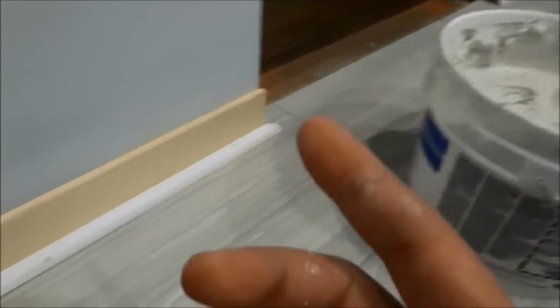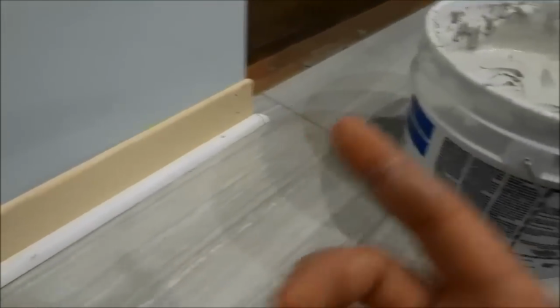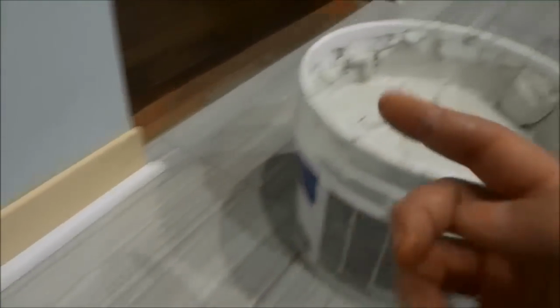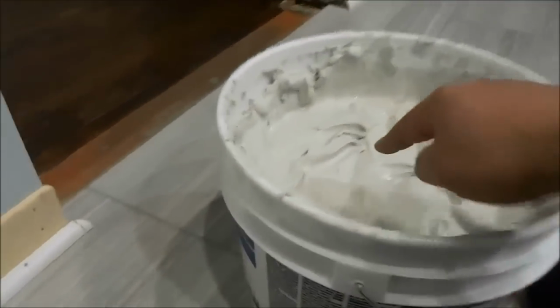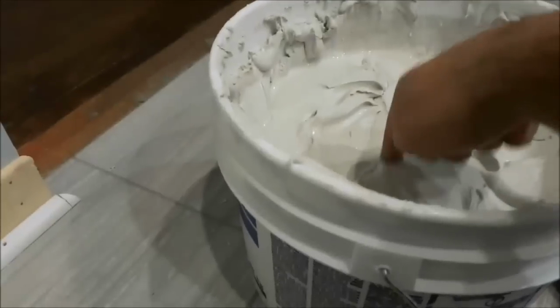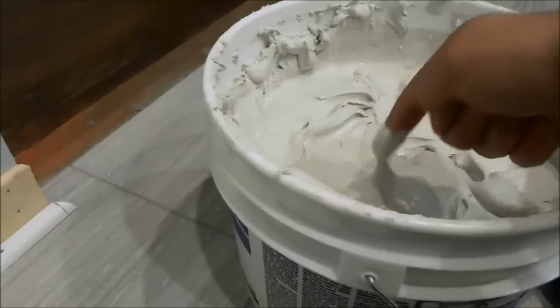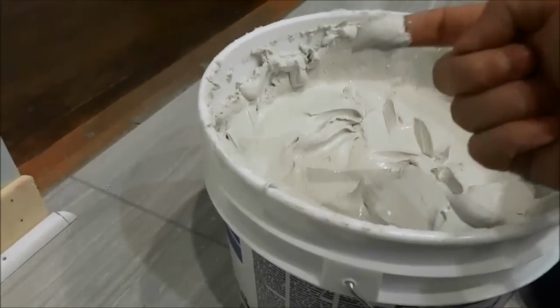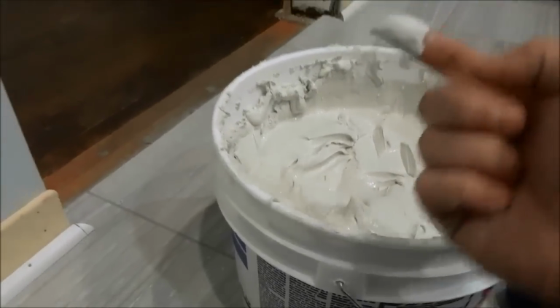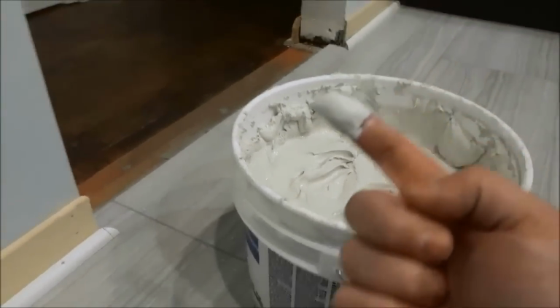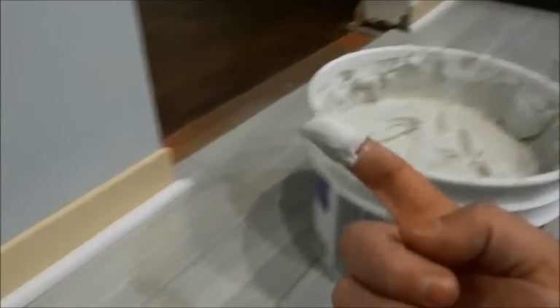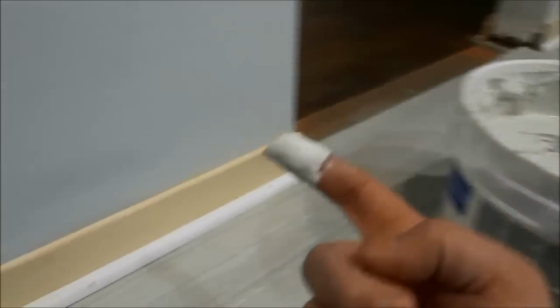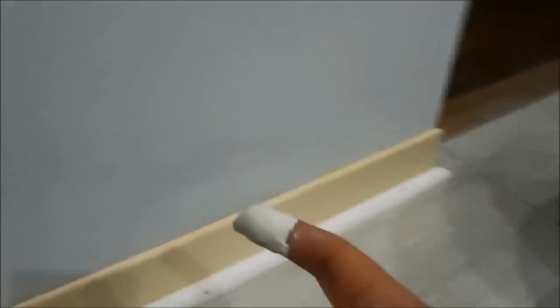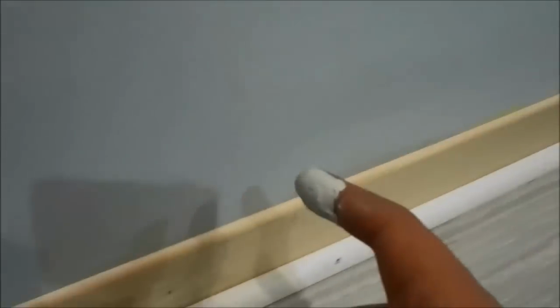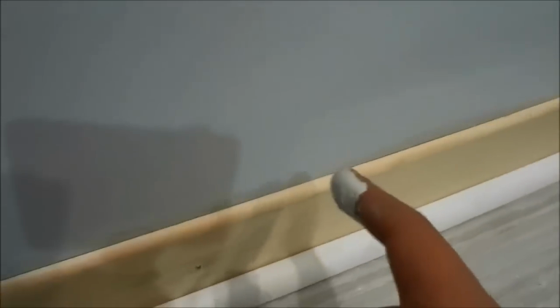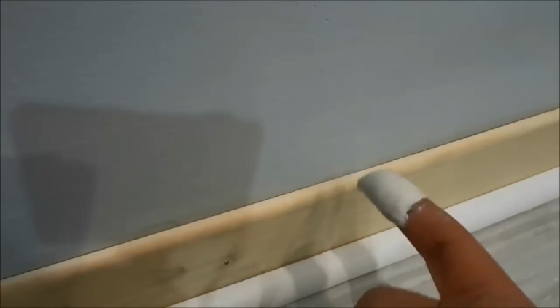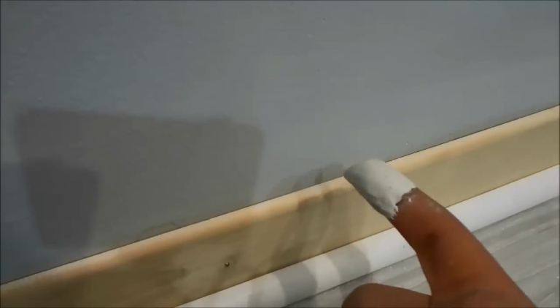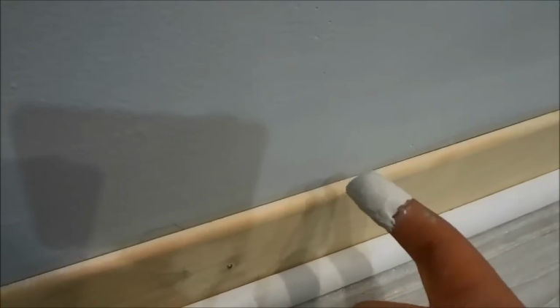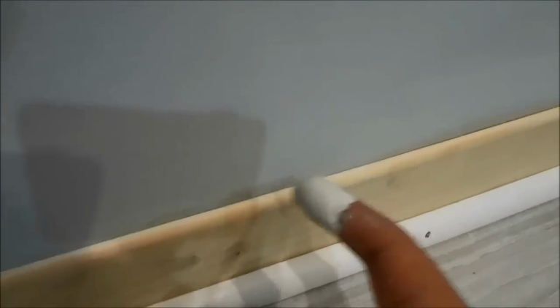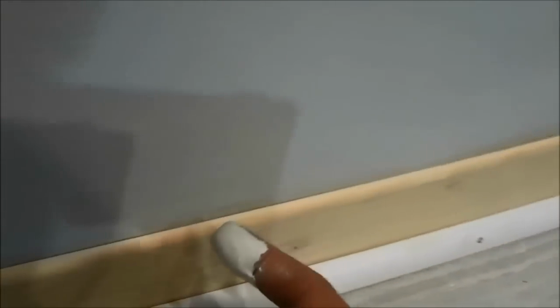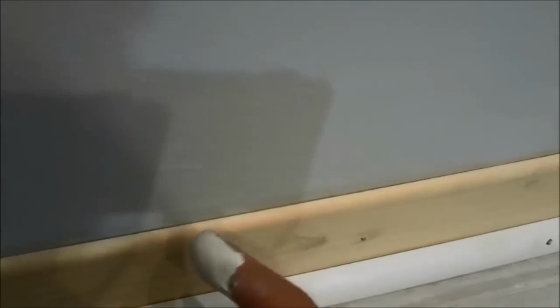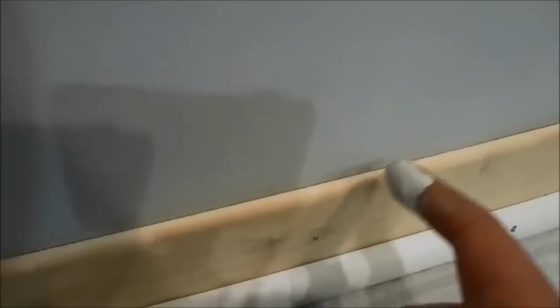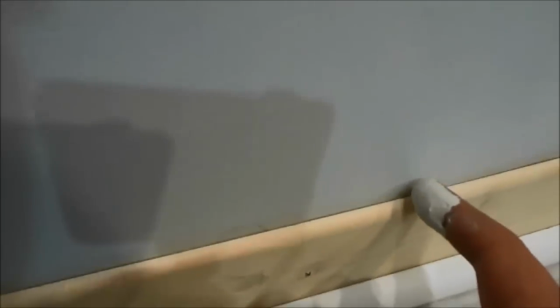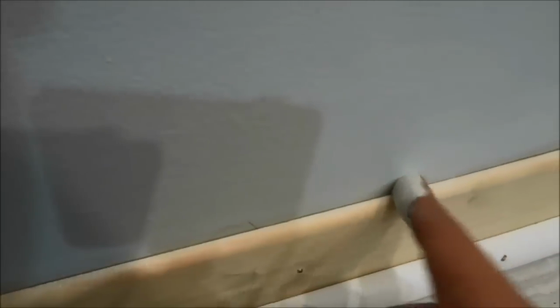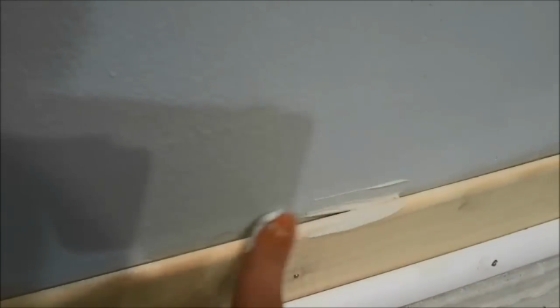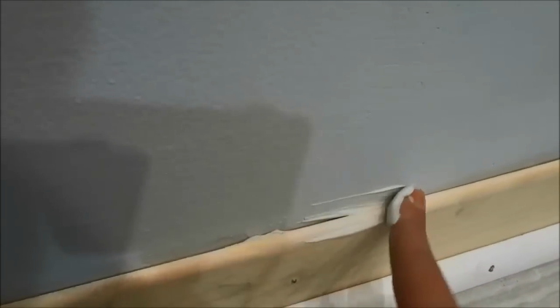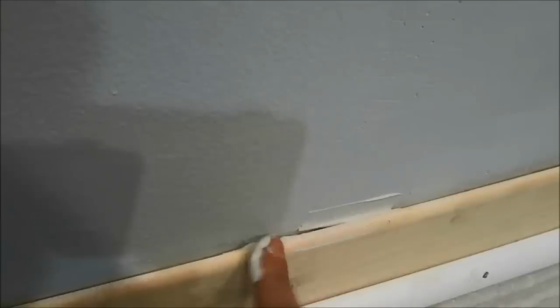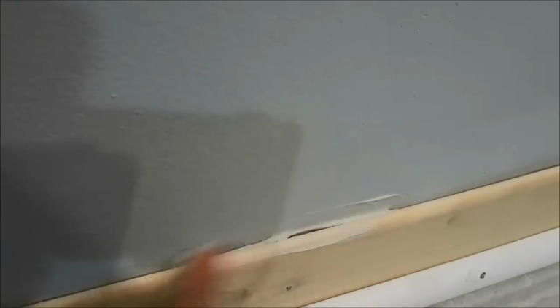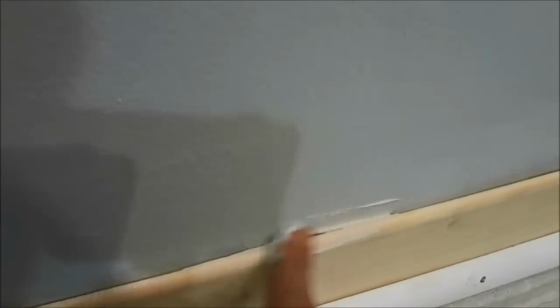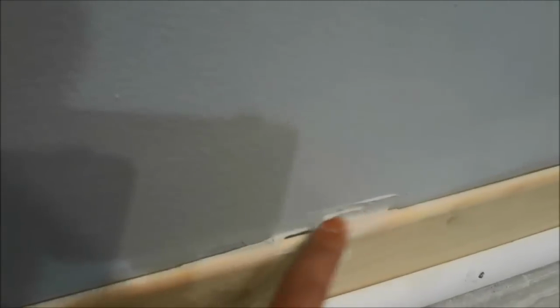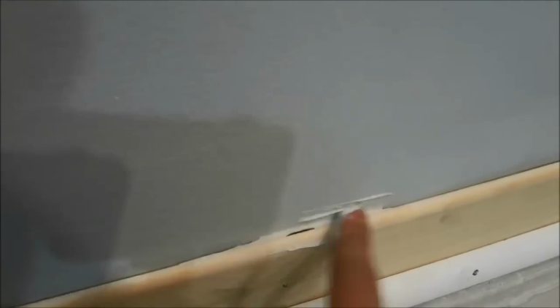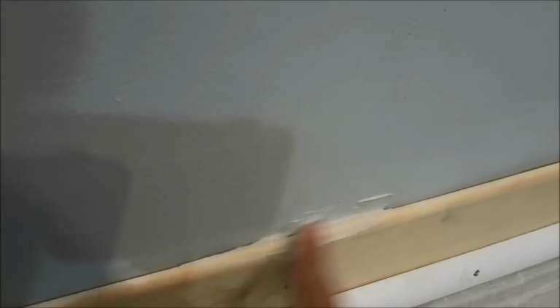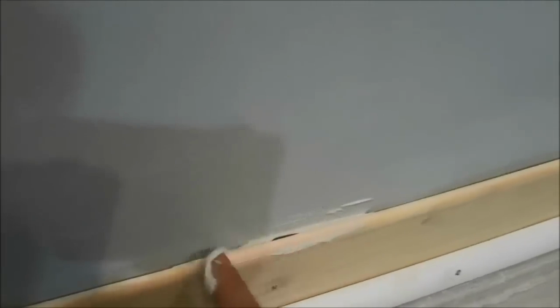So what you are going to do is get your finger and just get some drywall compound on your finger. Then you are going to use that drywall compound on your finger to fill in the gap, just like that. It doesn't matter if it's messy because we will be cleaning it up later.